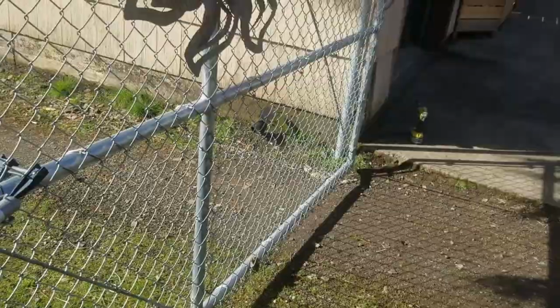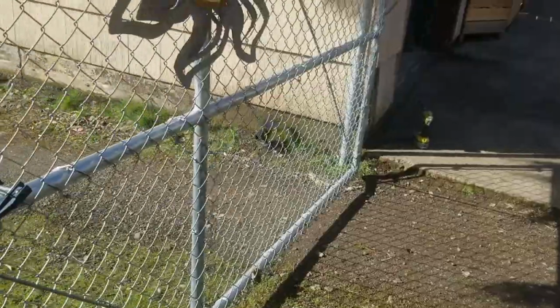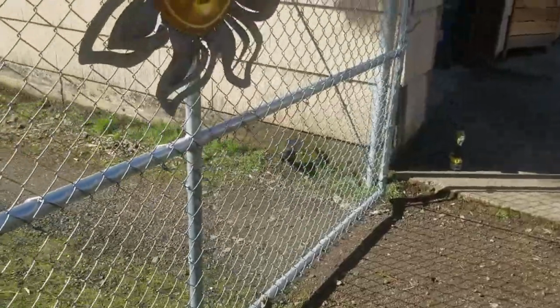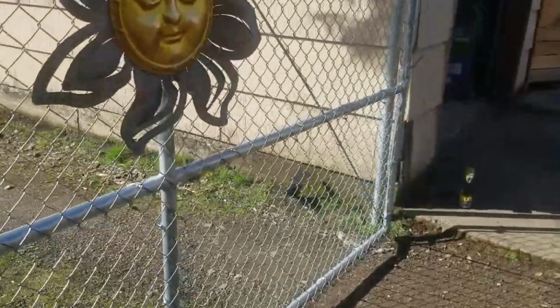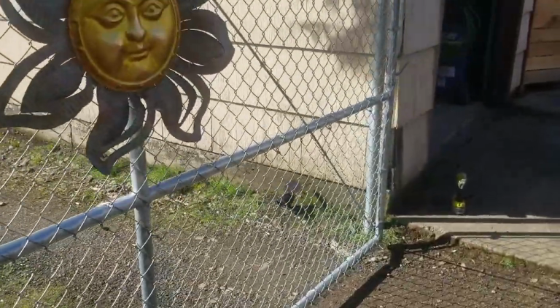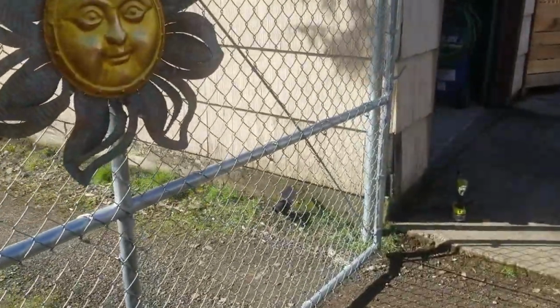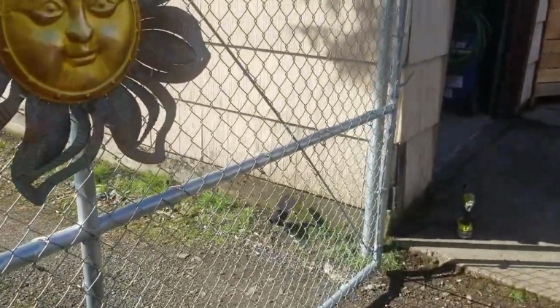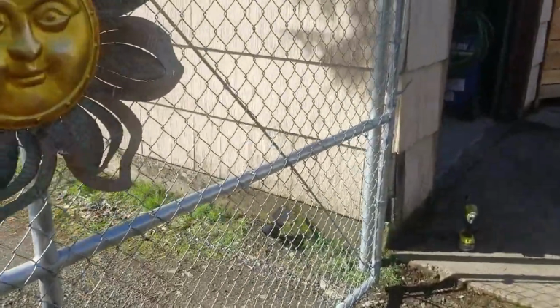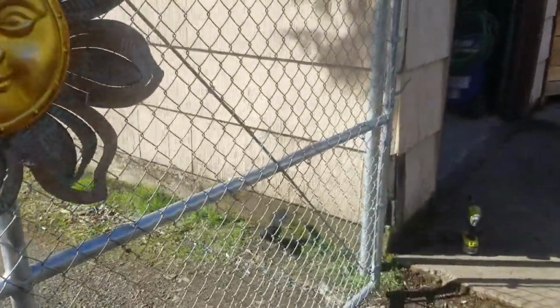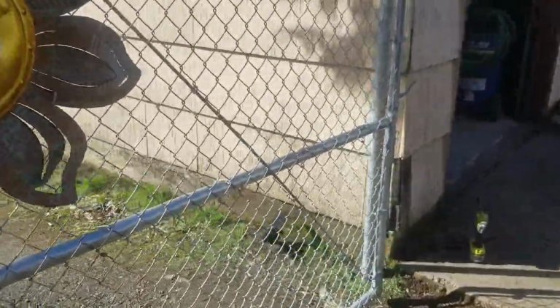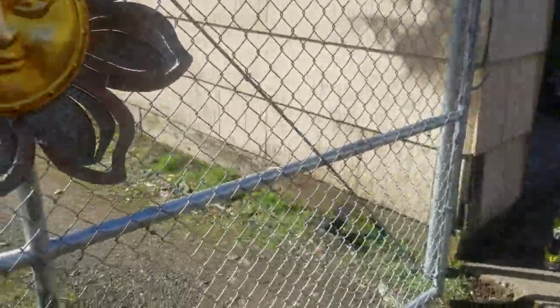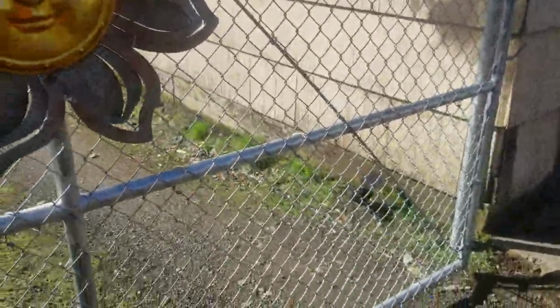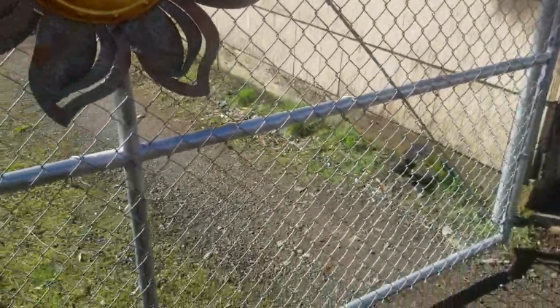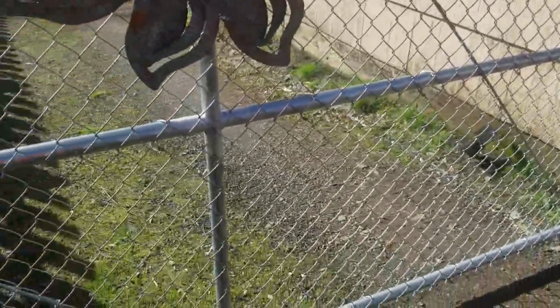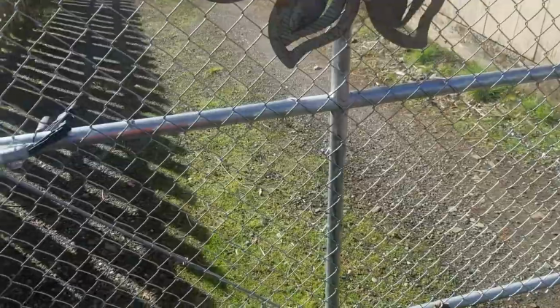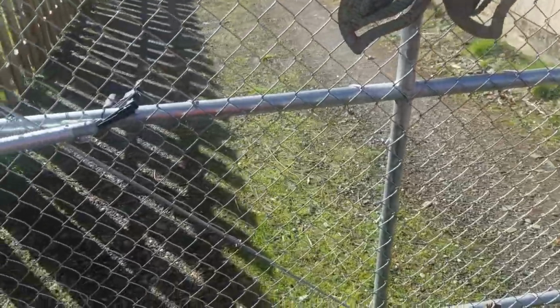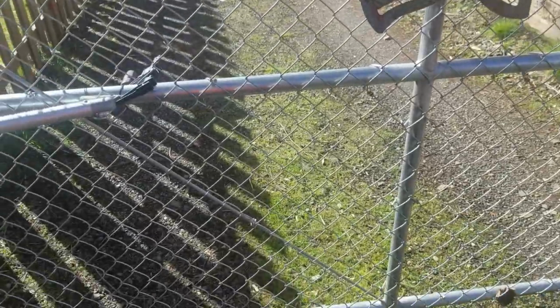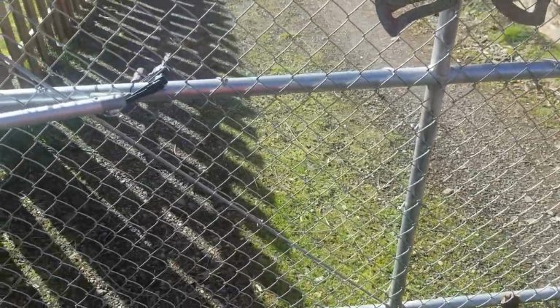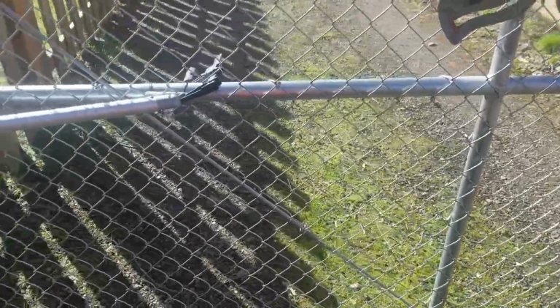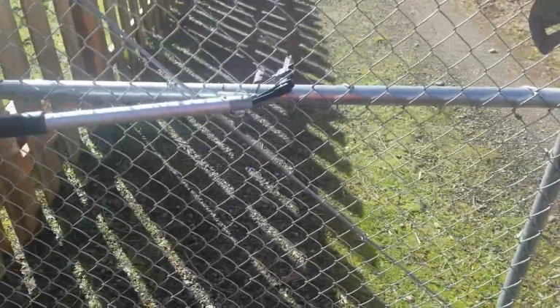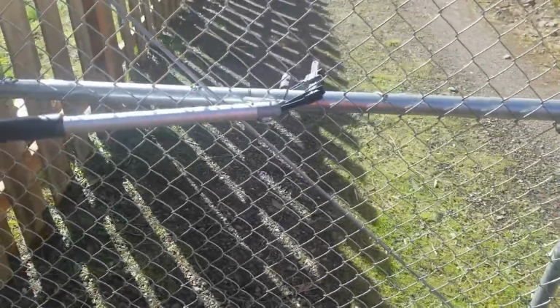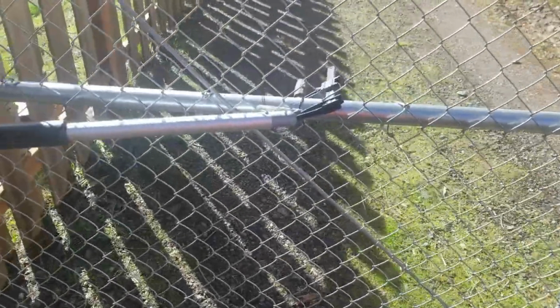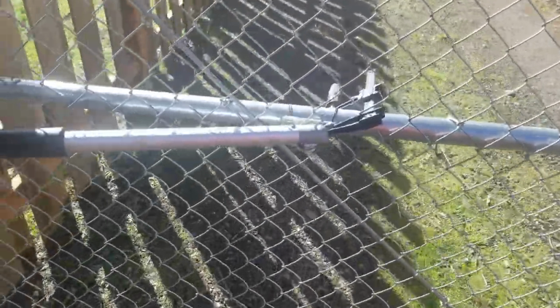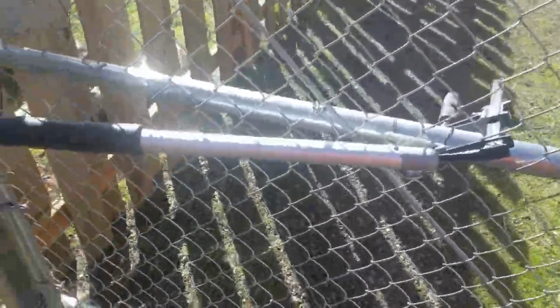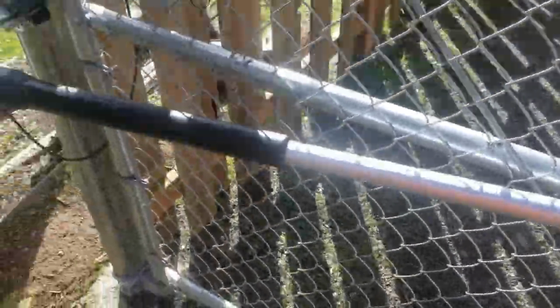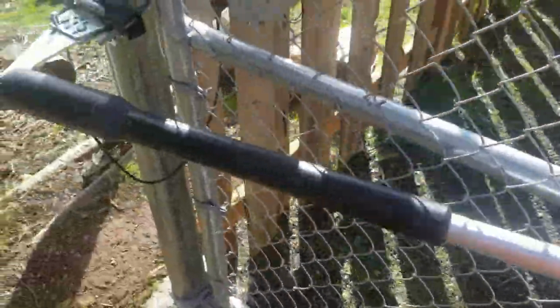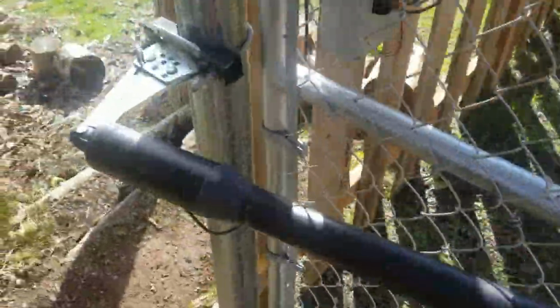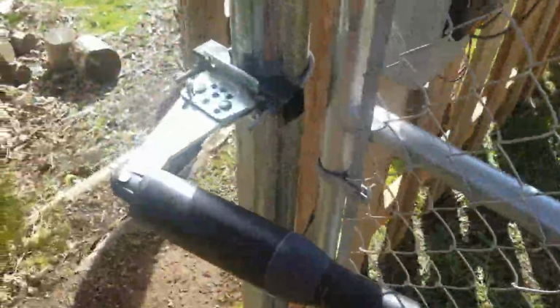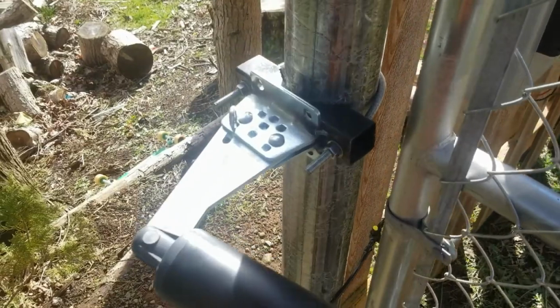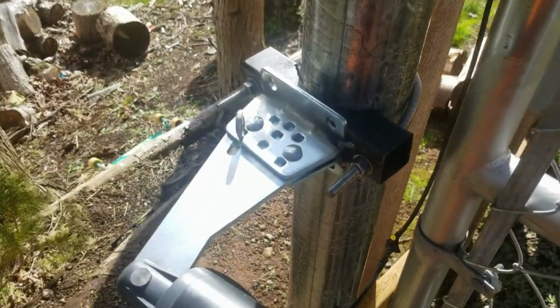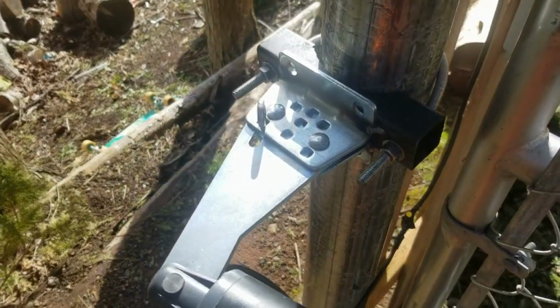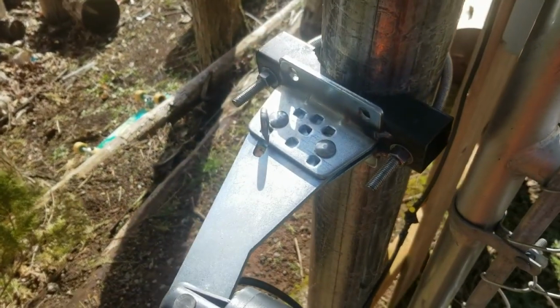I have a little more tweaking to do to get it to close at that perfect 90-degree angle, but more or less this has been a pretty nice project.